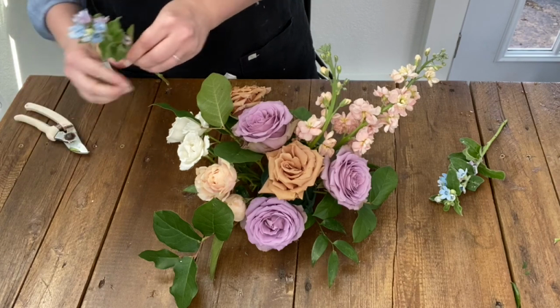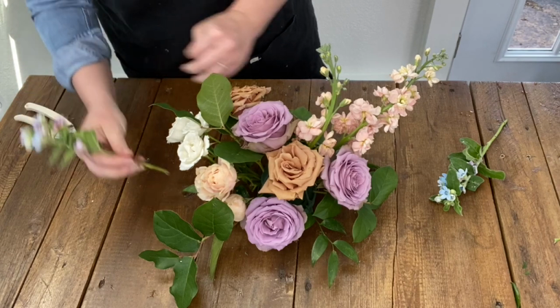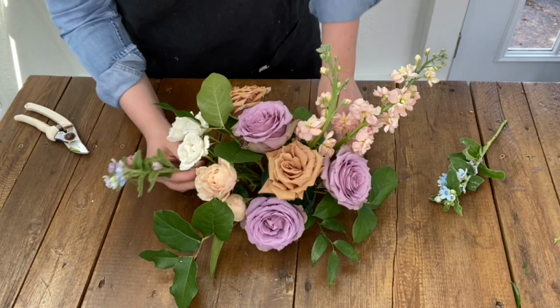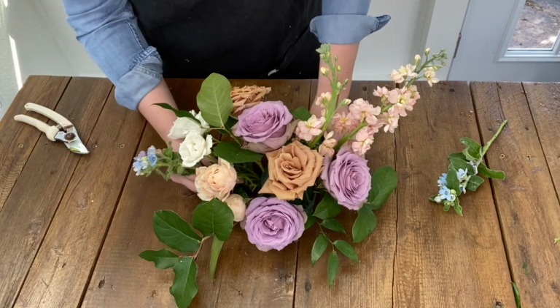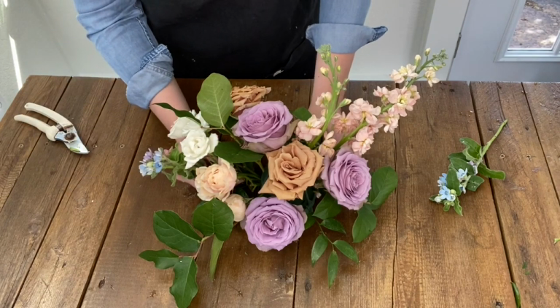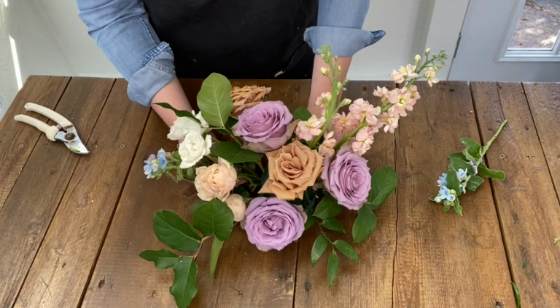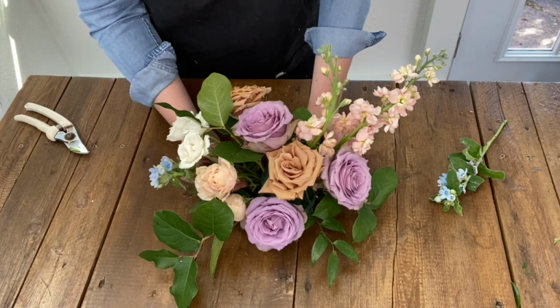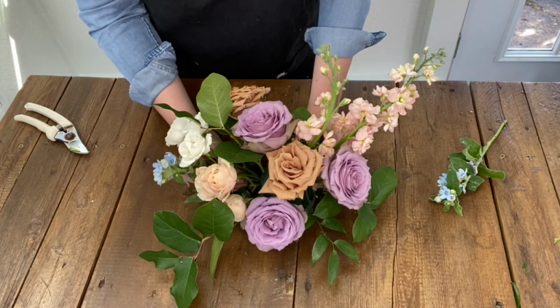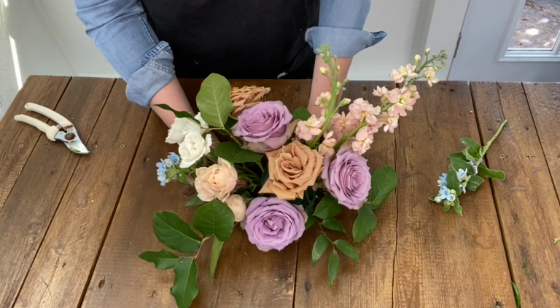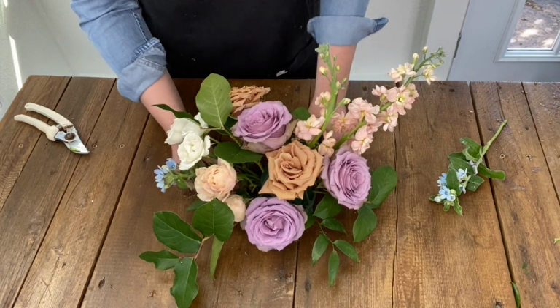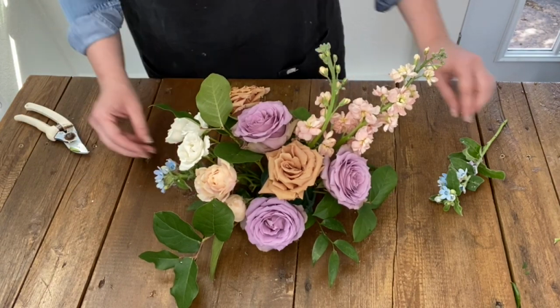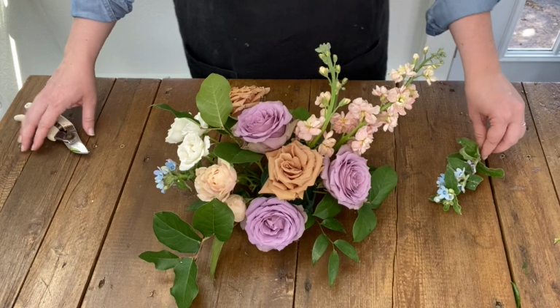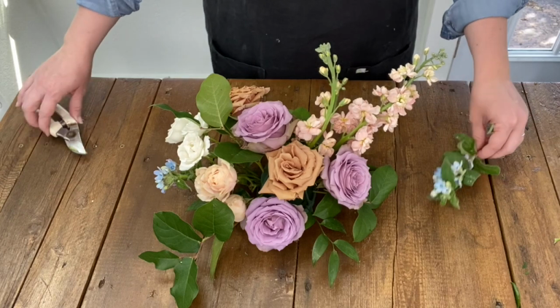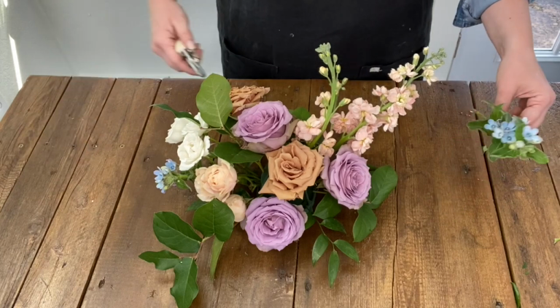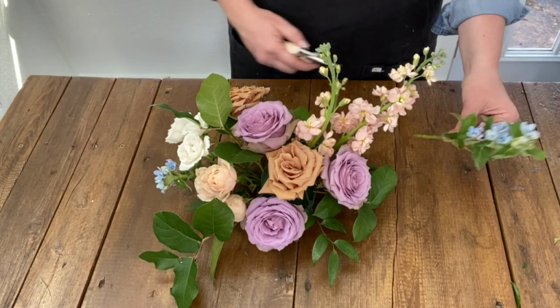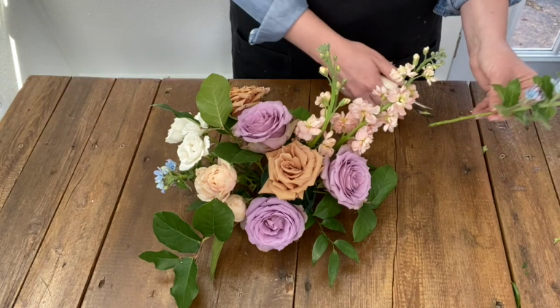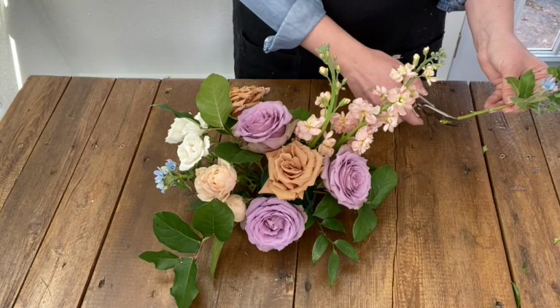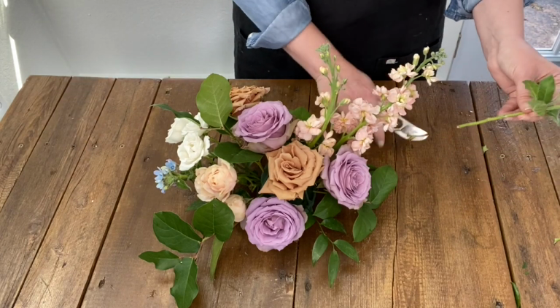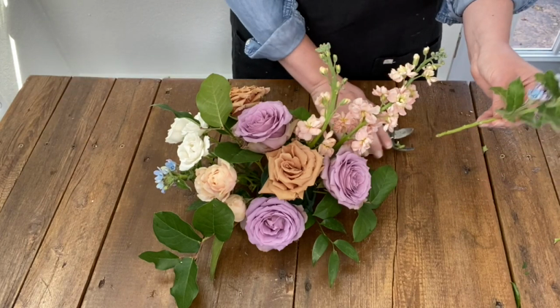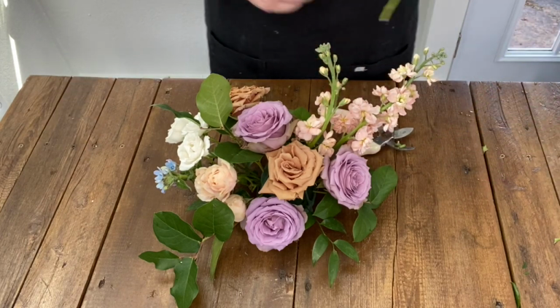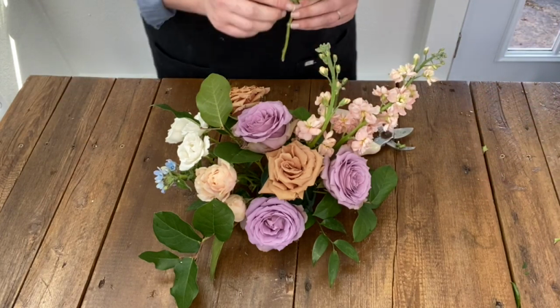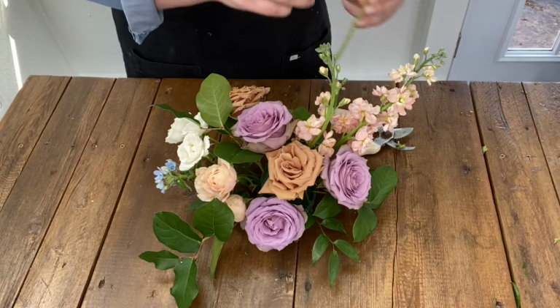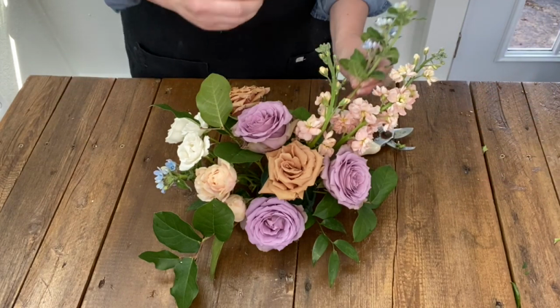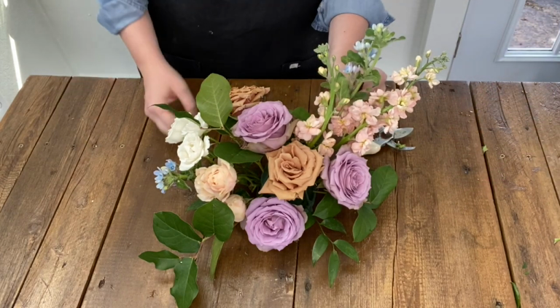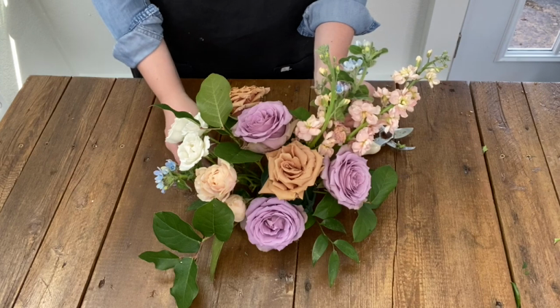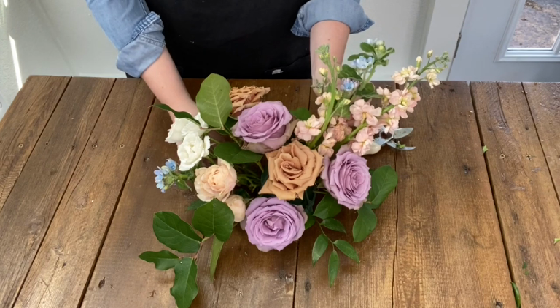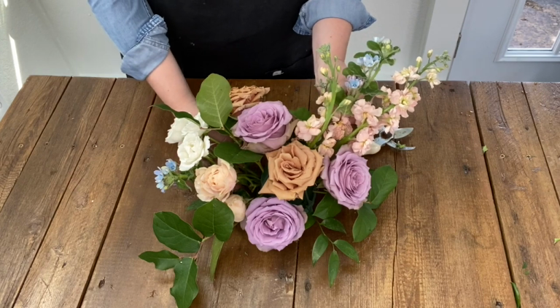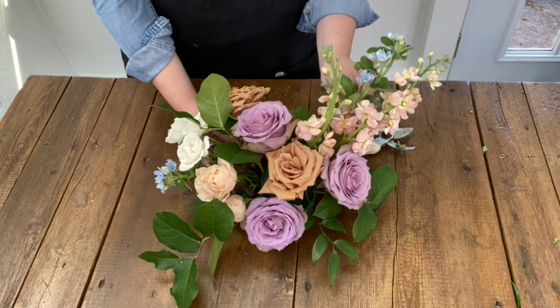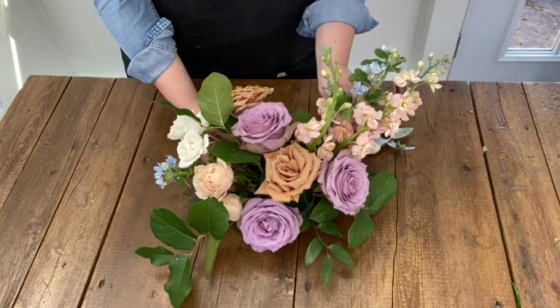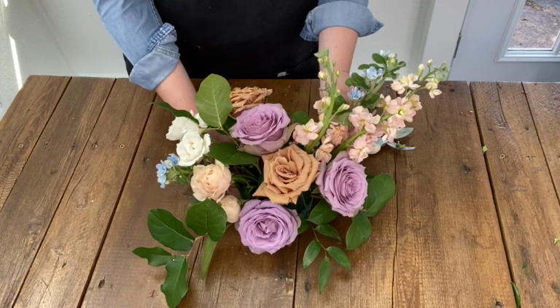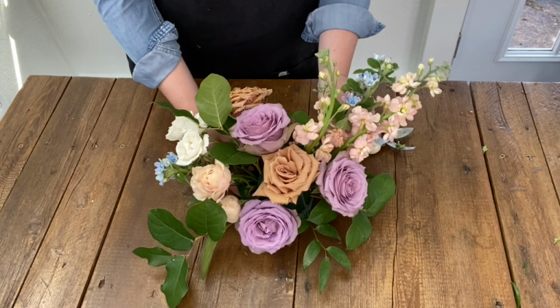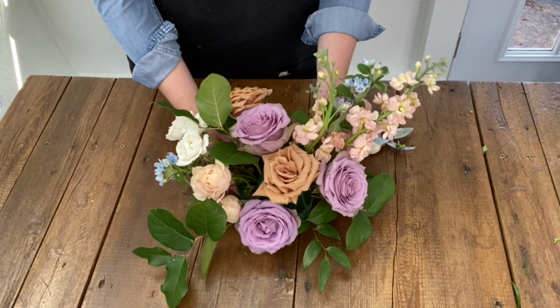Now we are moving on to an accent flower called tweedia. The multiple tiny blooms help give a different scale to the flower arrangement. Like with the other flowers, place these blooms at varying spots with varying heights.